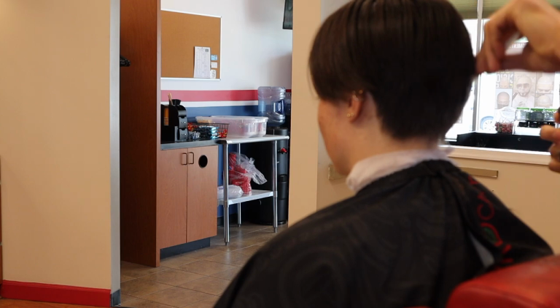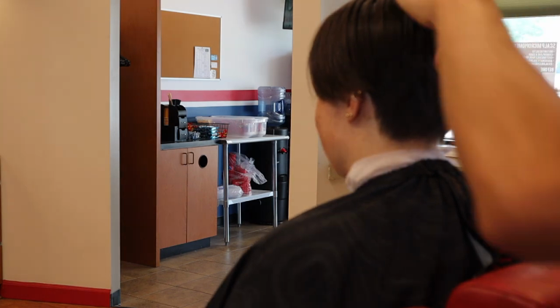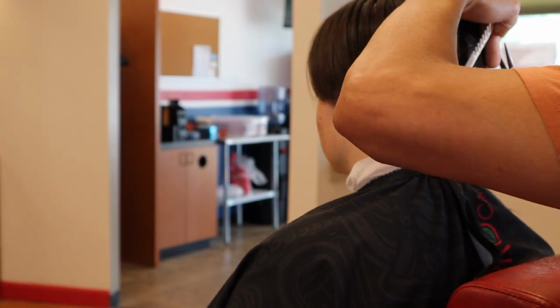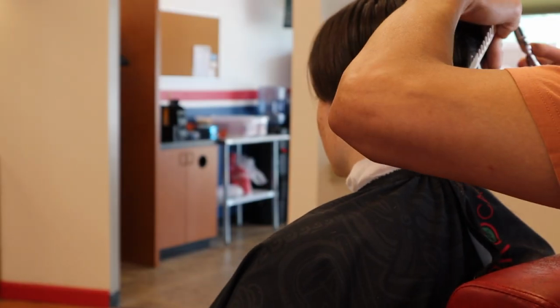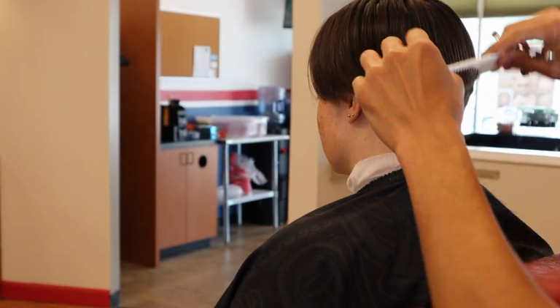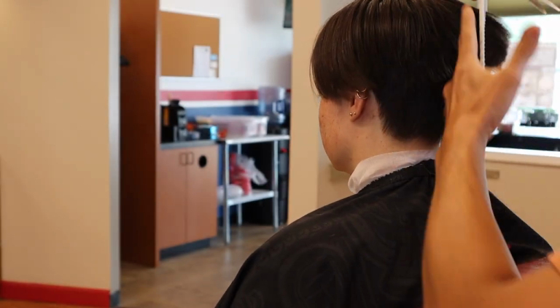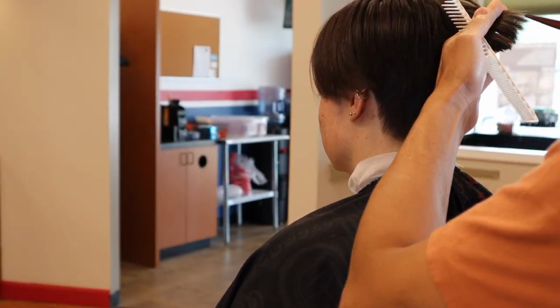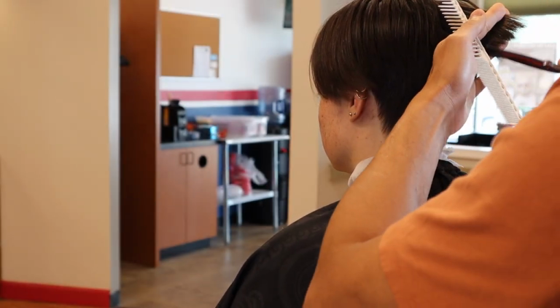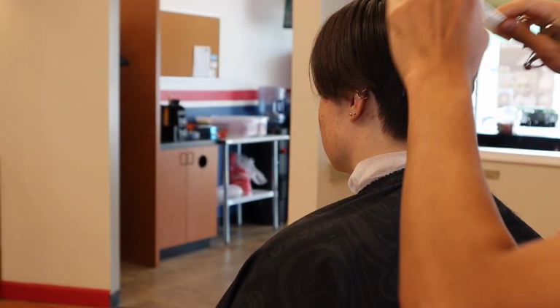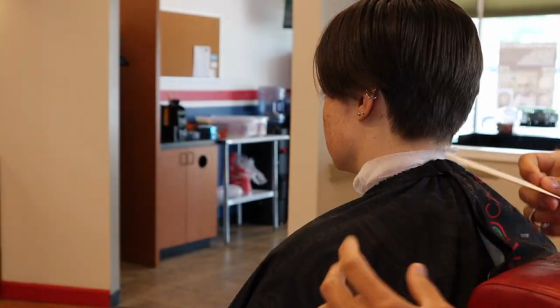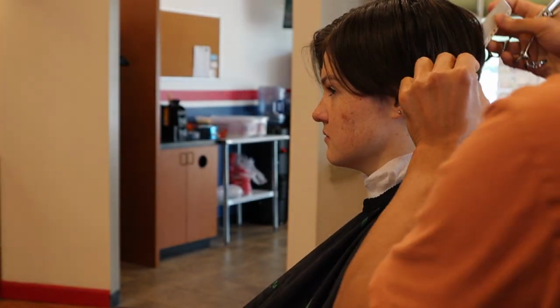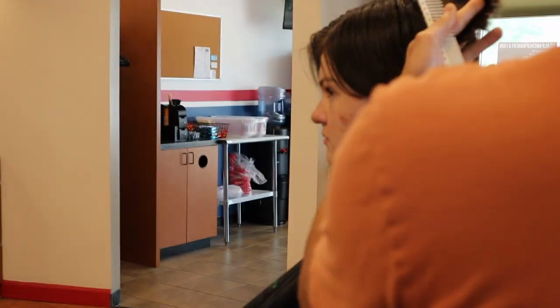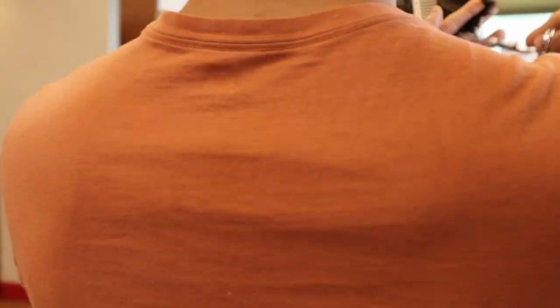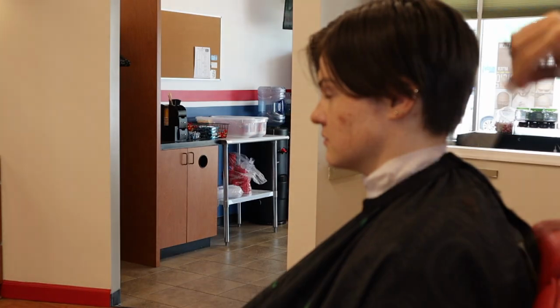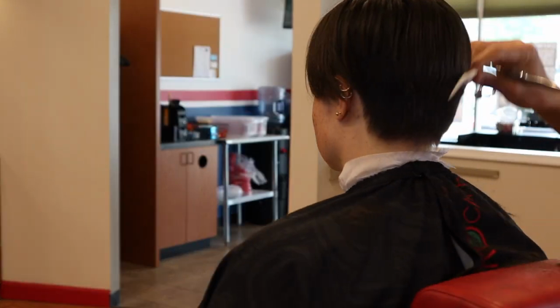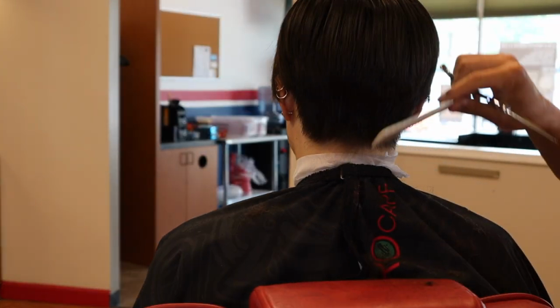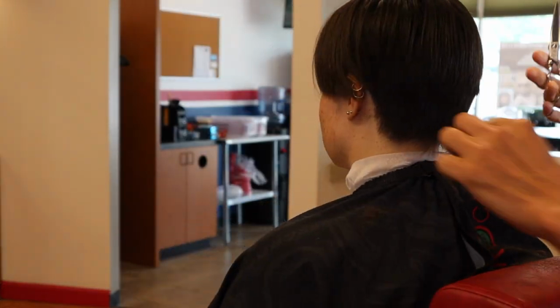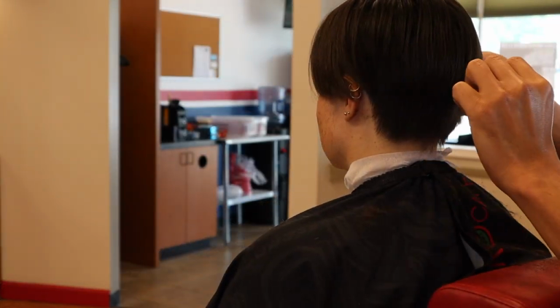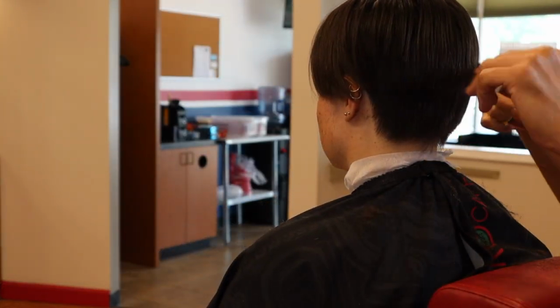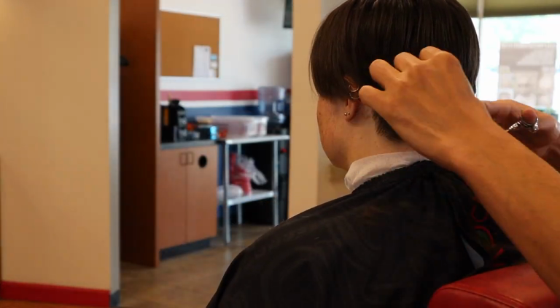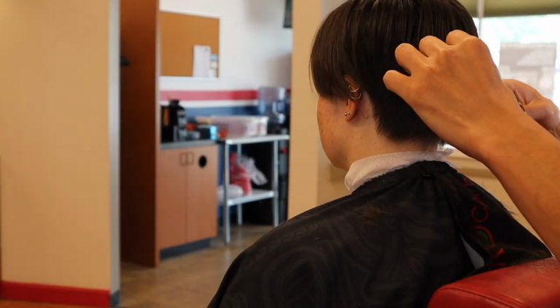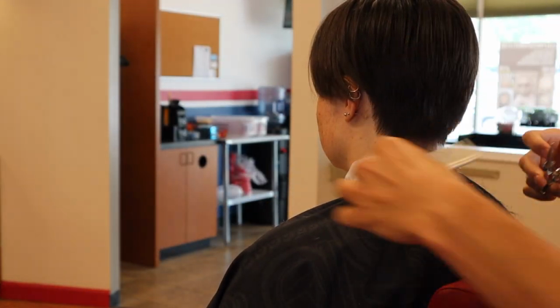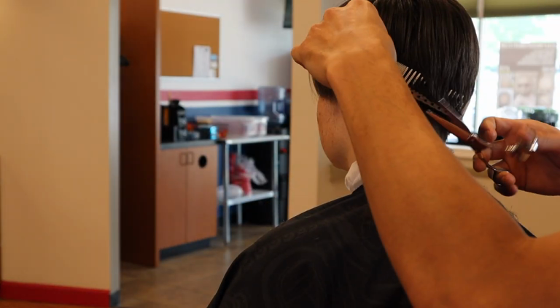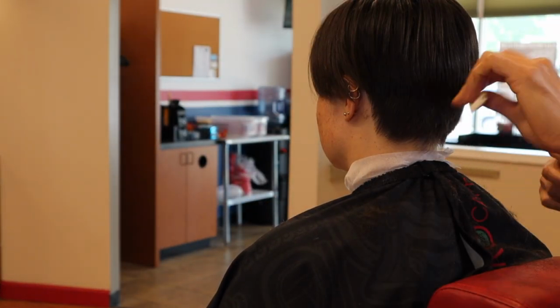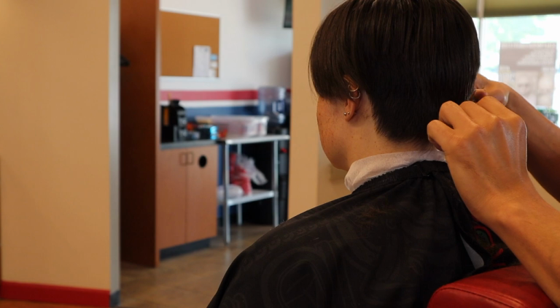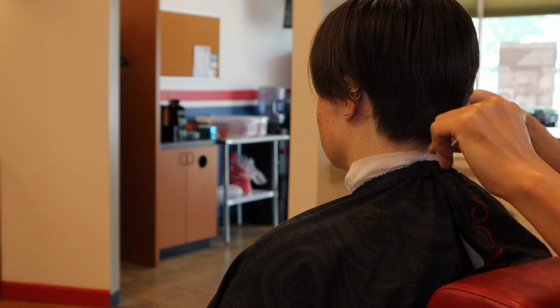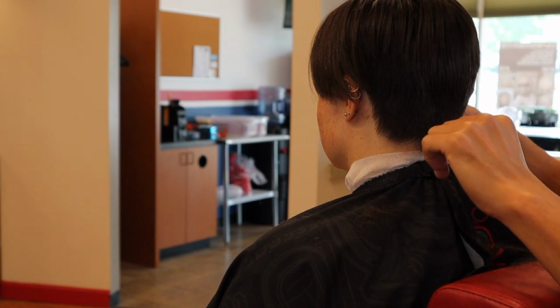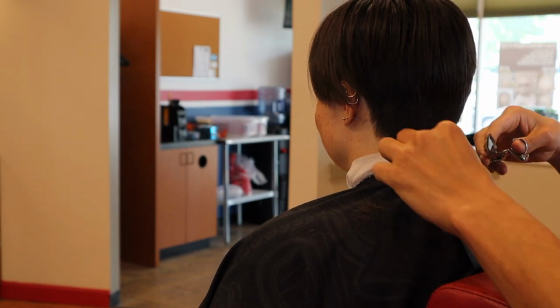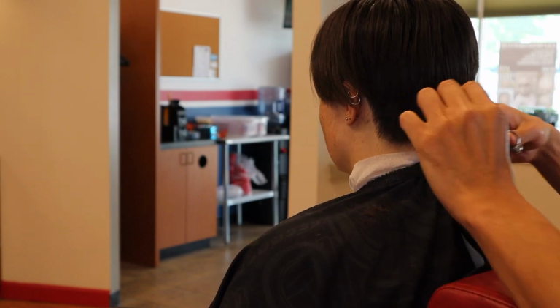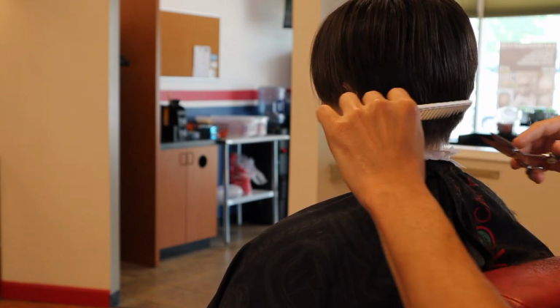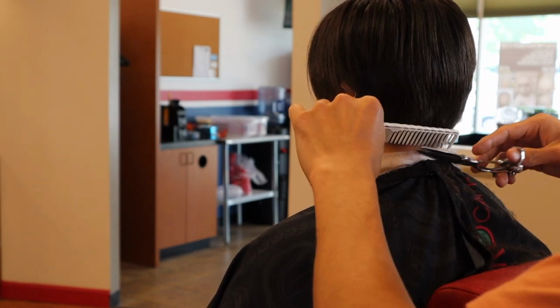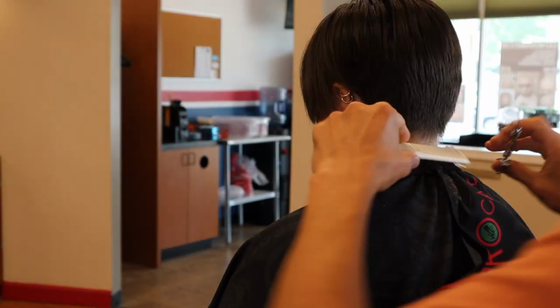I still want it to look natural. Especially when you're working on women's hair and tapering out the neck, you're not going to take it down to the skin like you would with a guy...